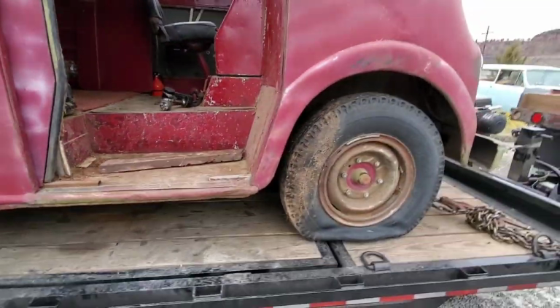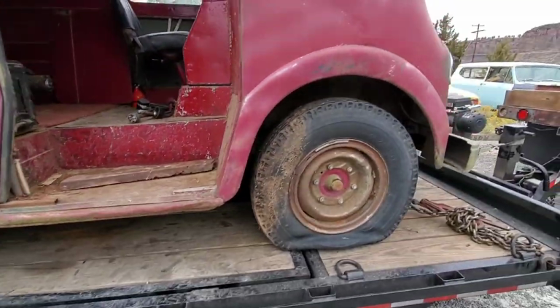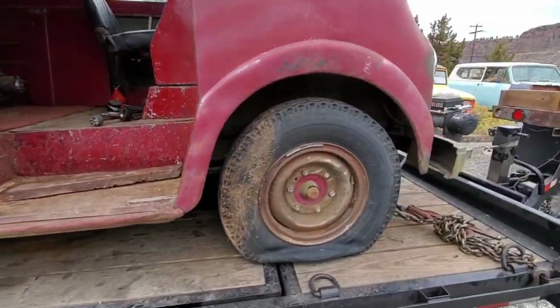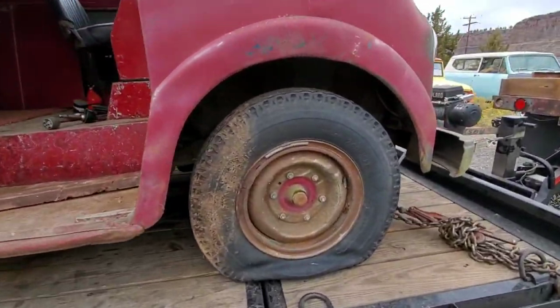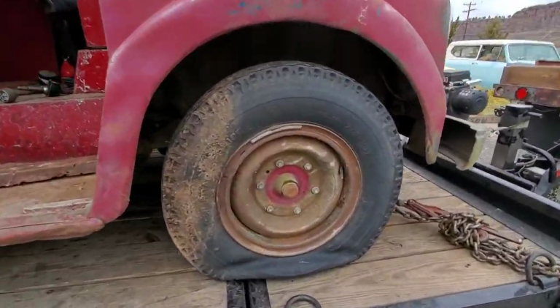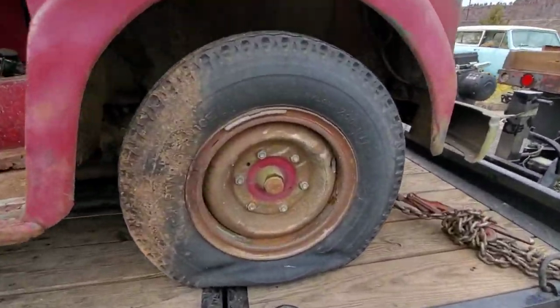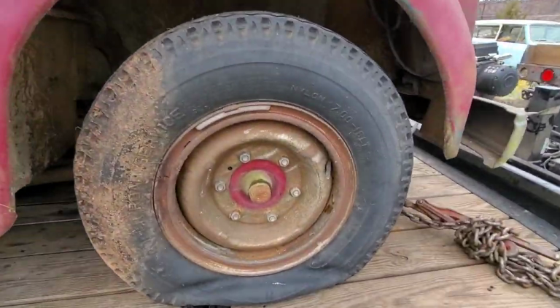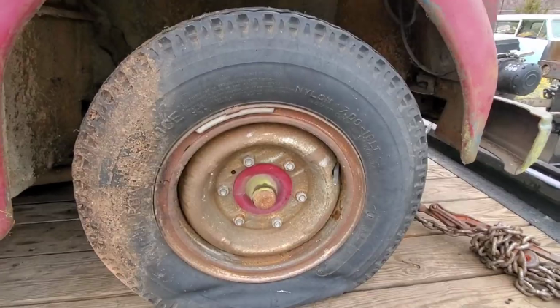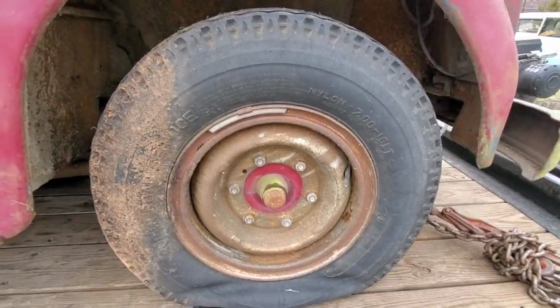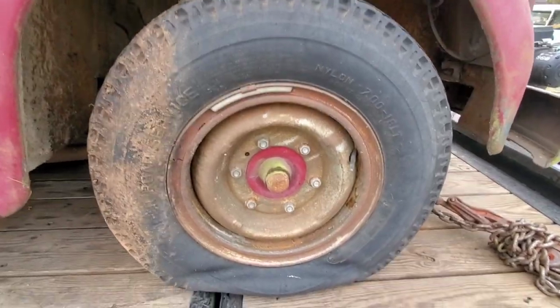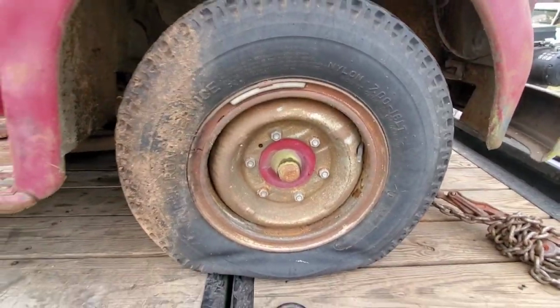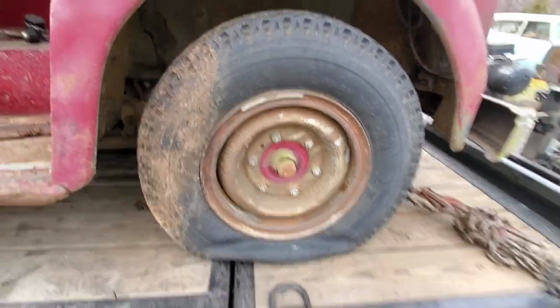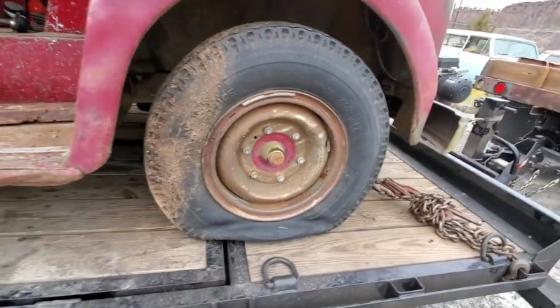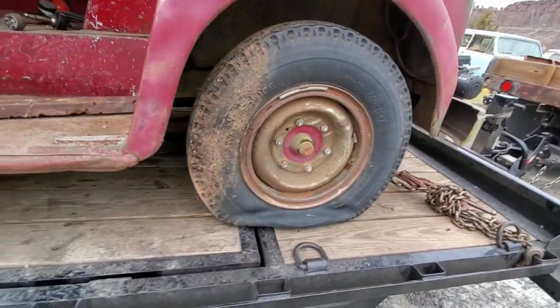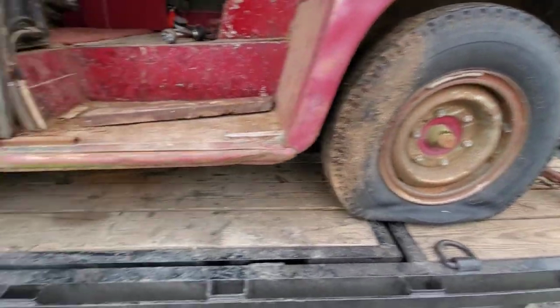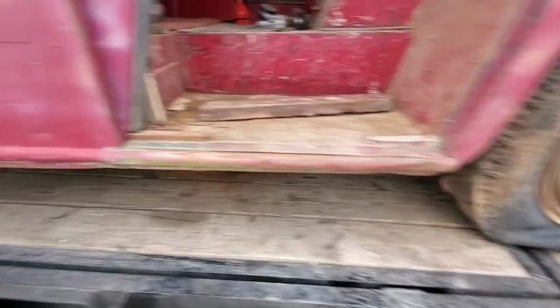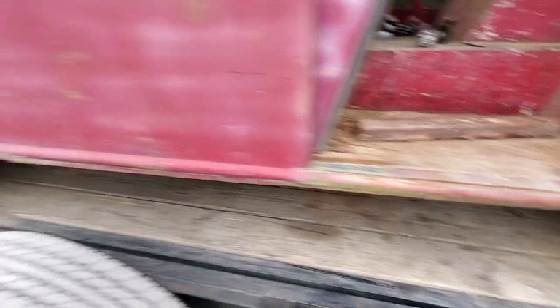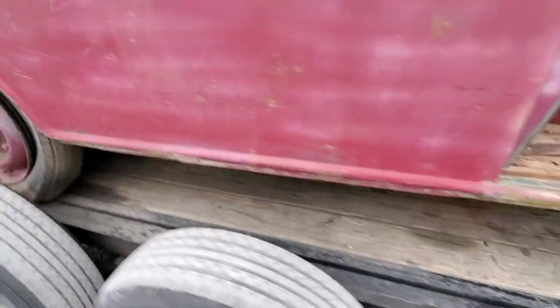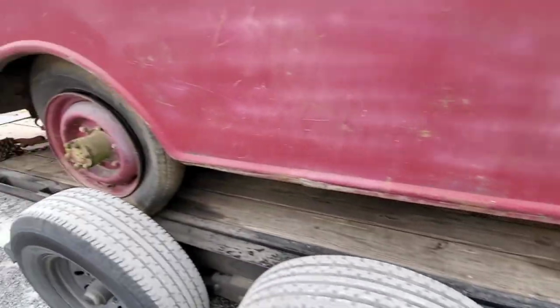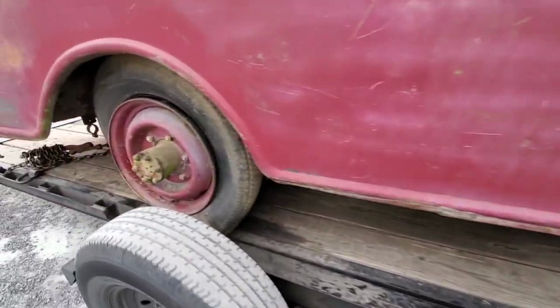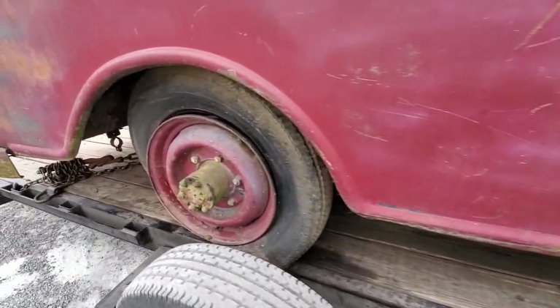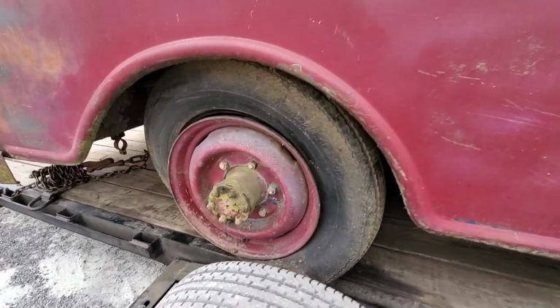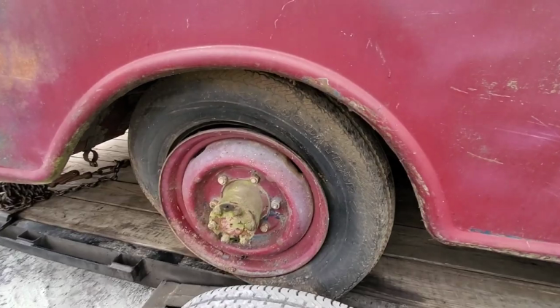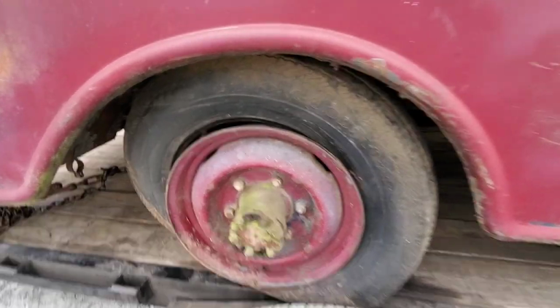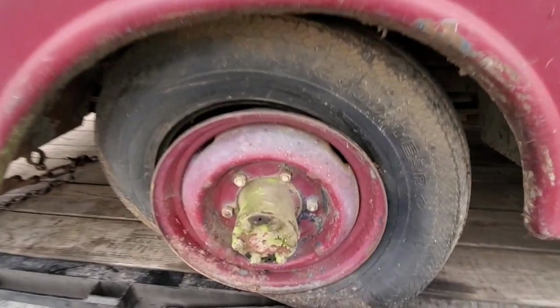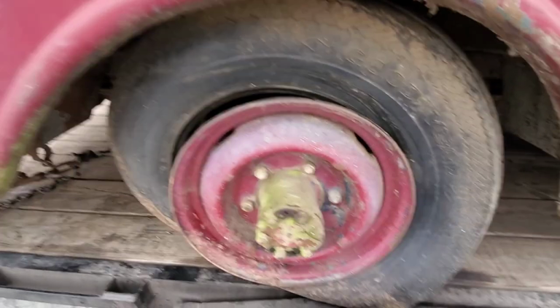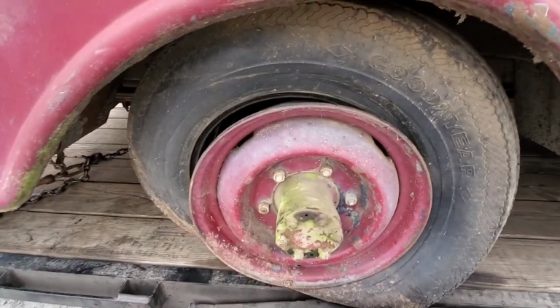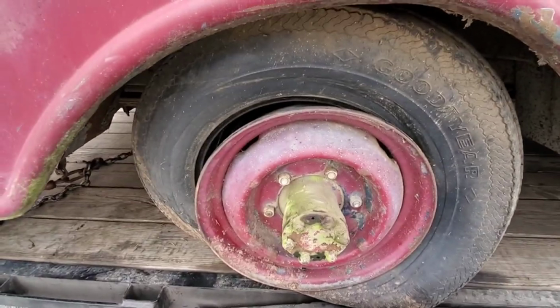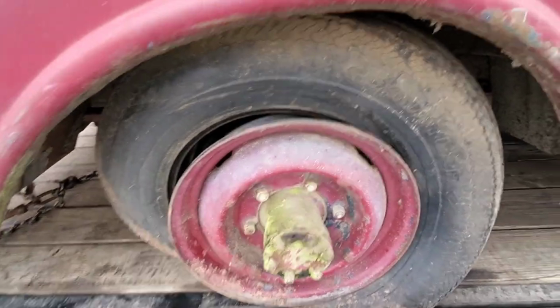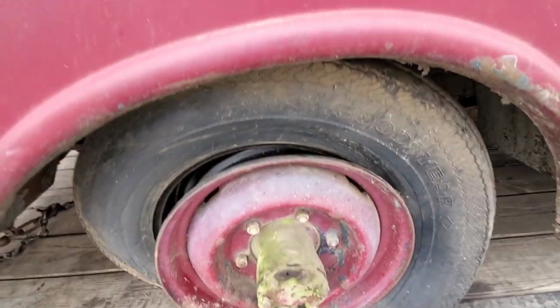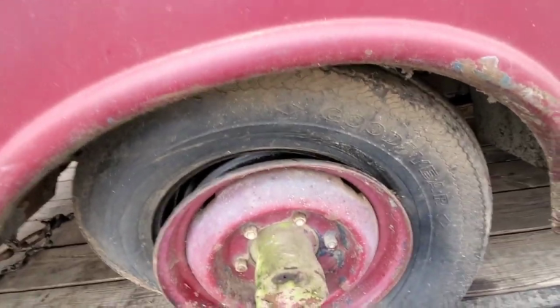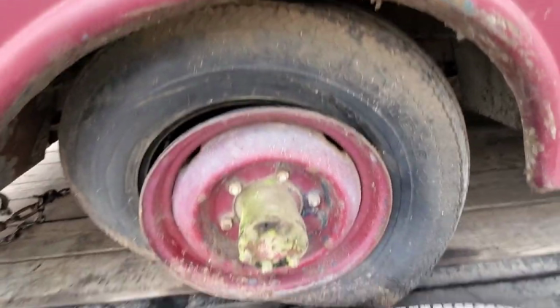Somebody put some 16 split rings on the front just to roll it, but these rears are the 17.5s non-splits.